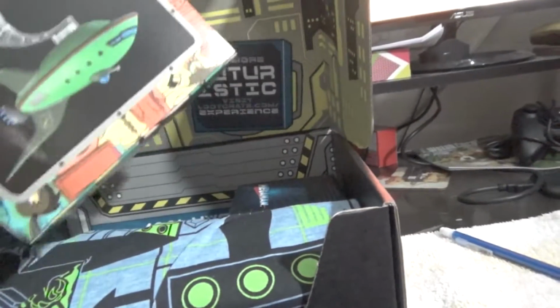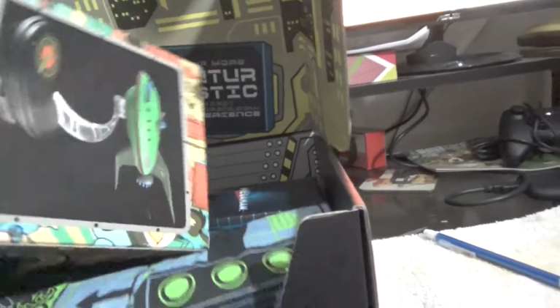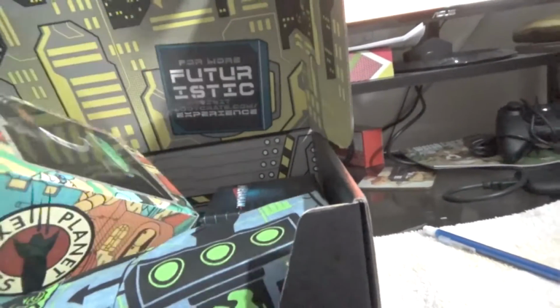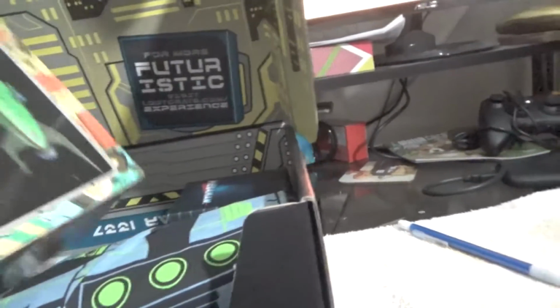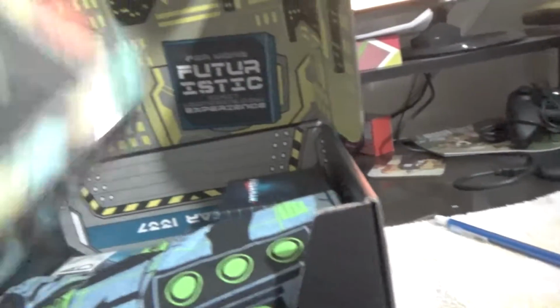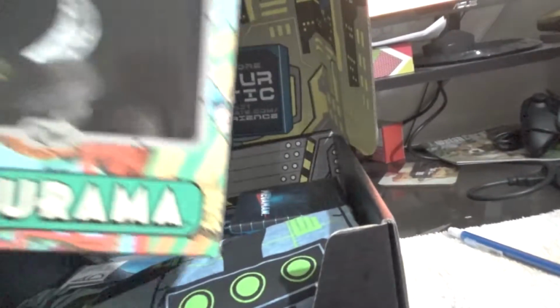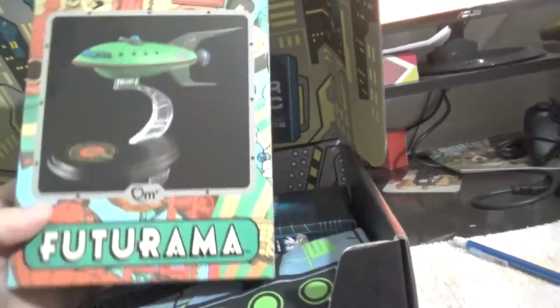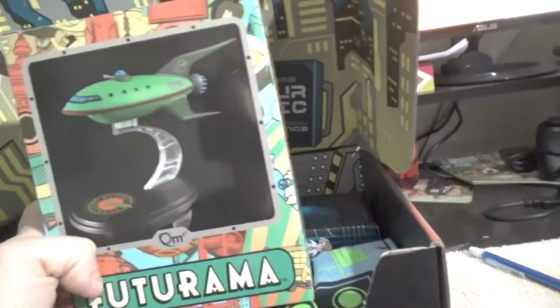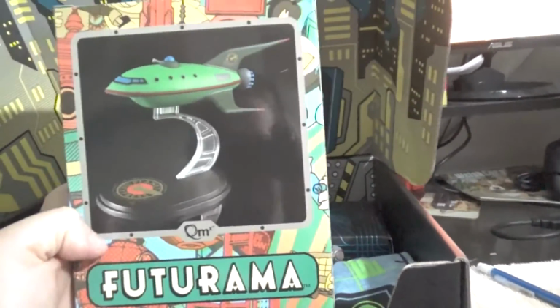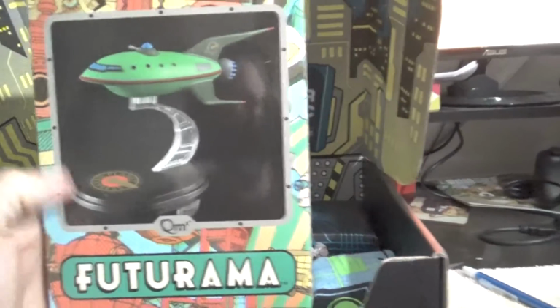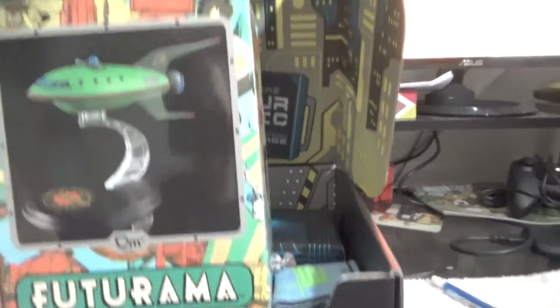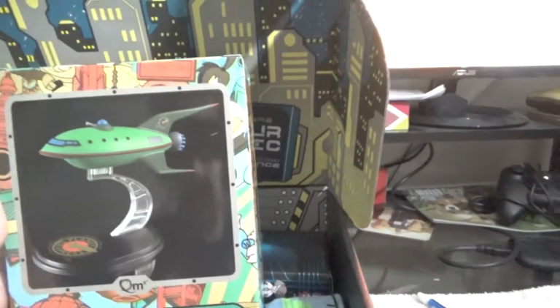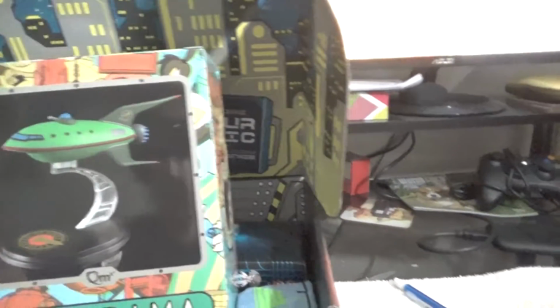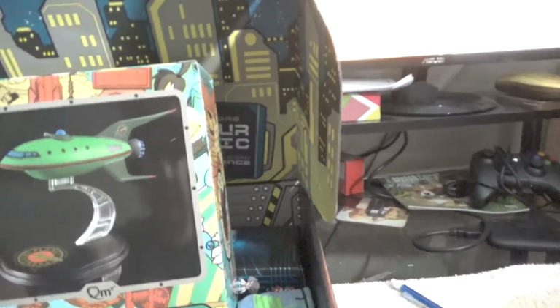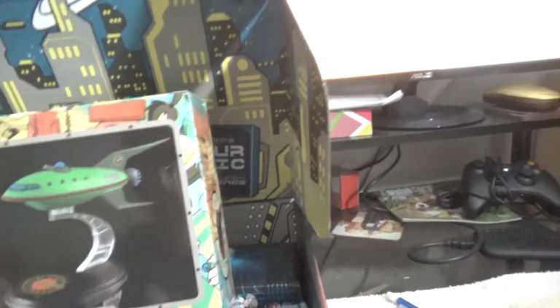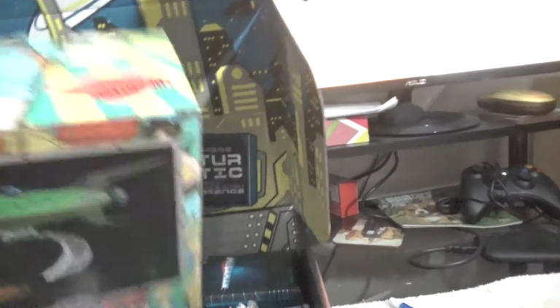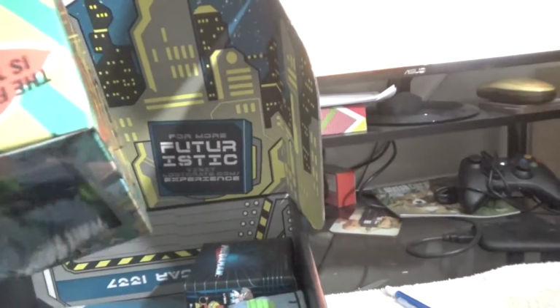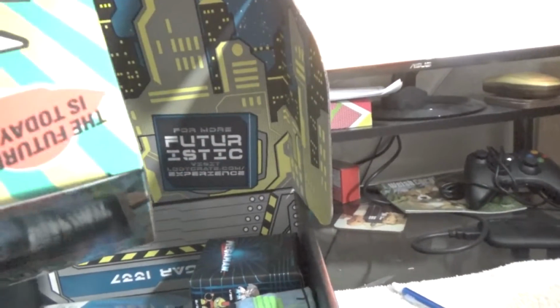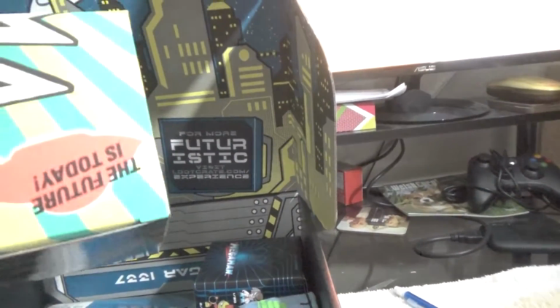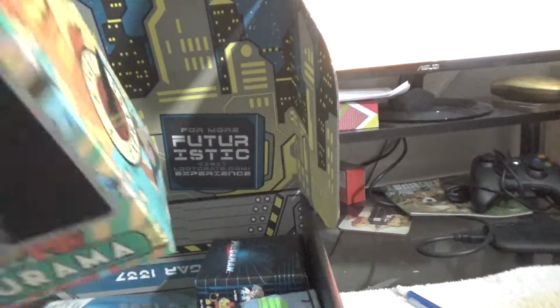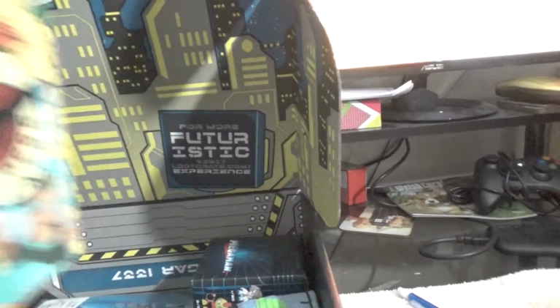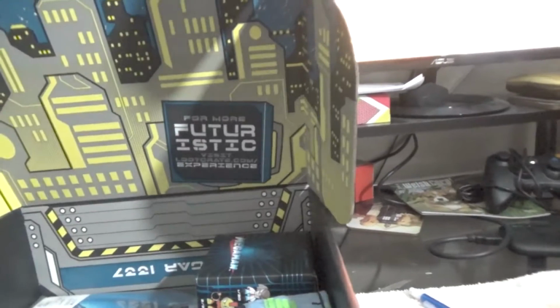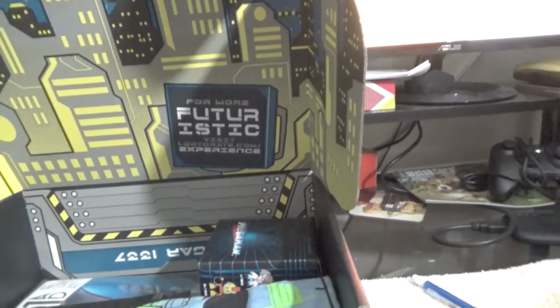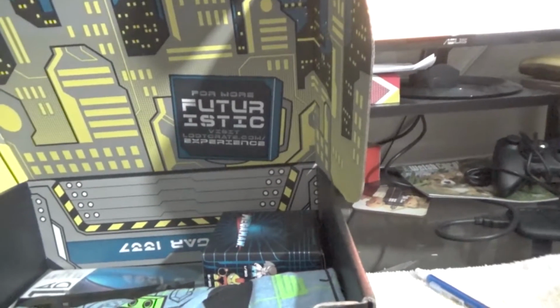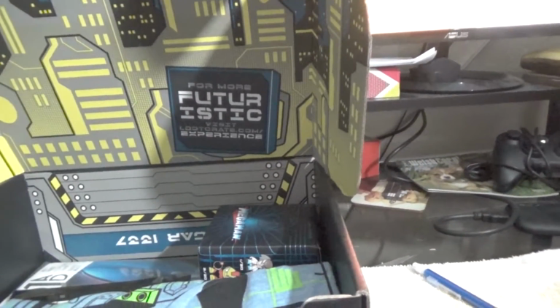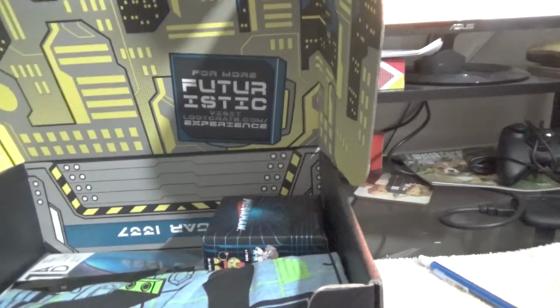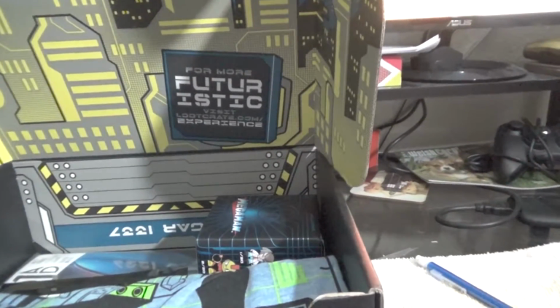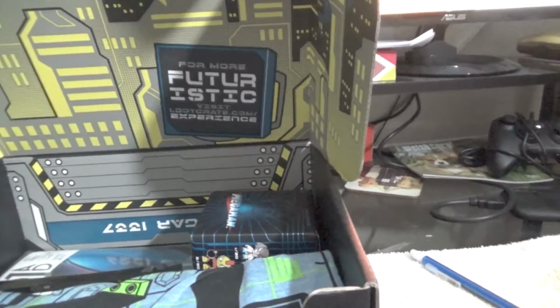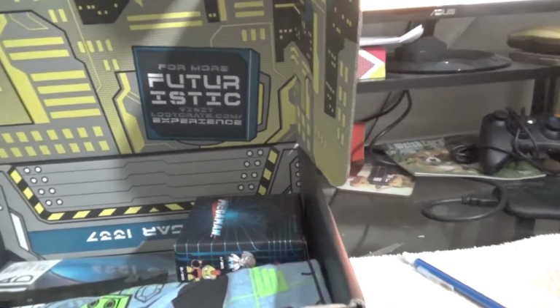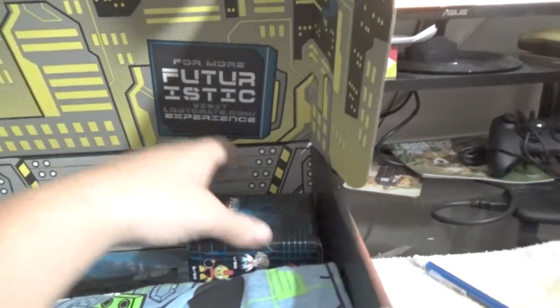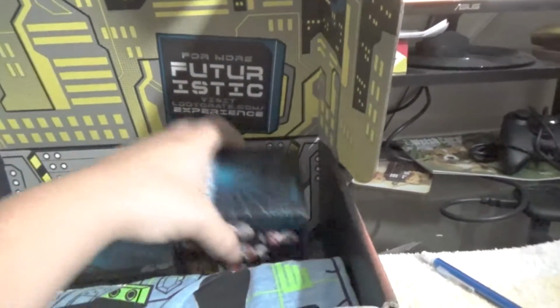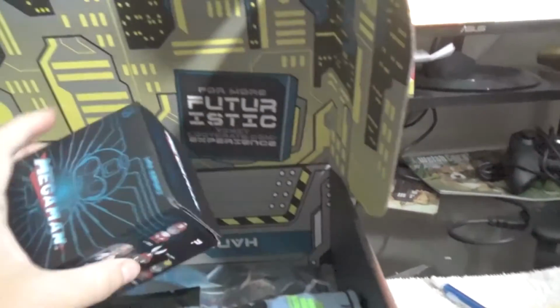So the first one is Futurama, and it looks like it's the Planet Express ship — a model of it. I will get that out here shortly. Let's just keep going.